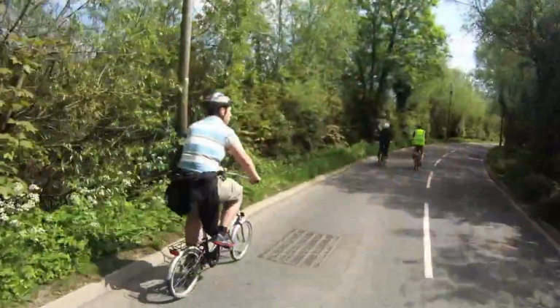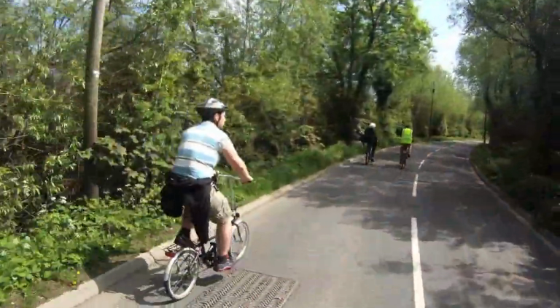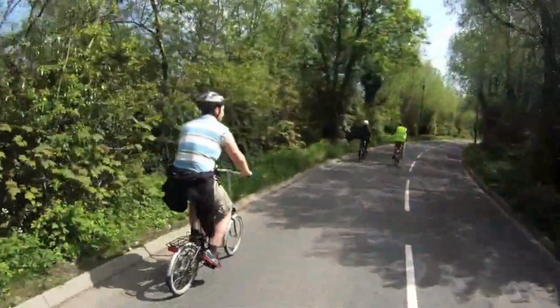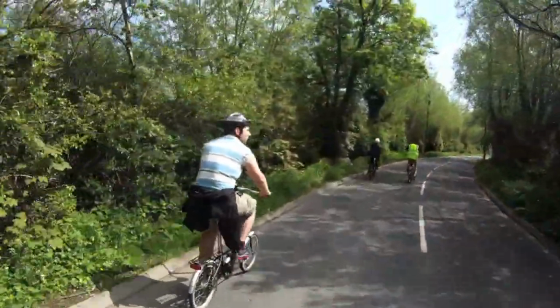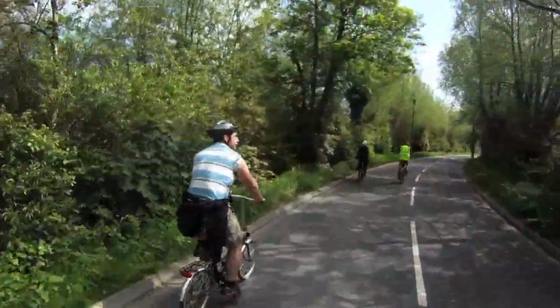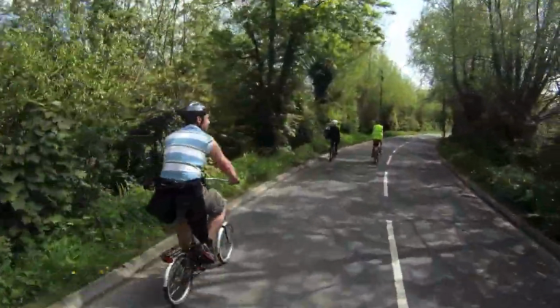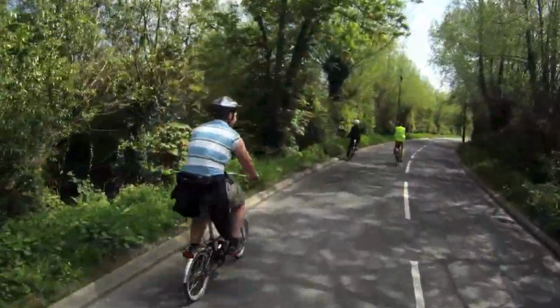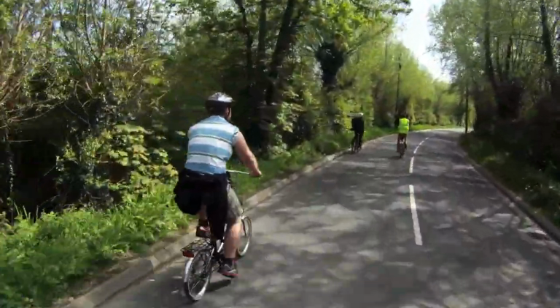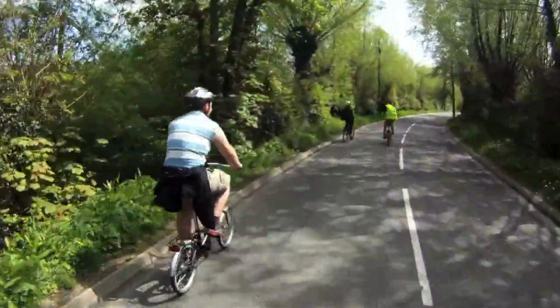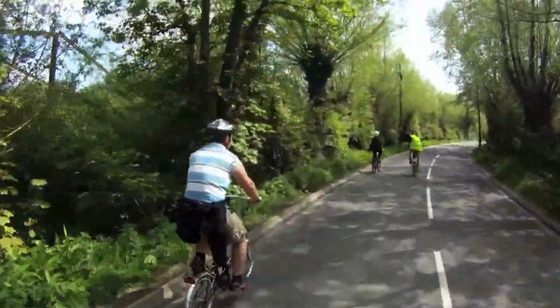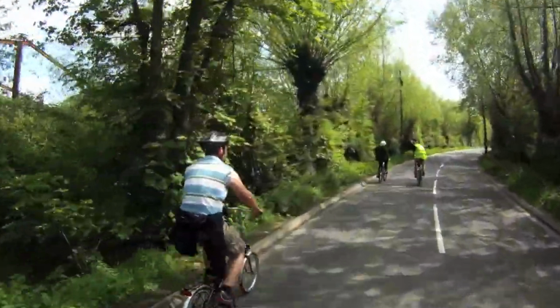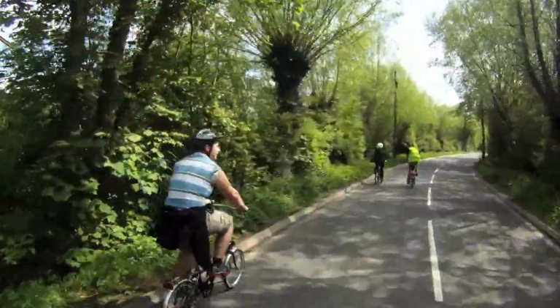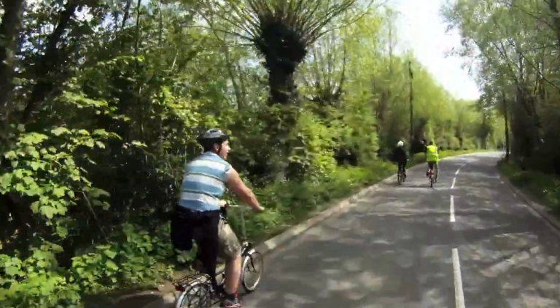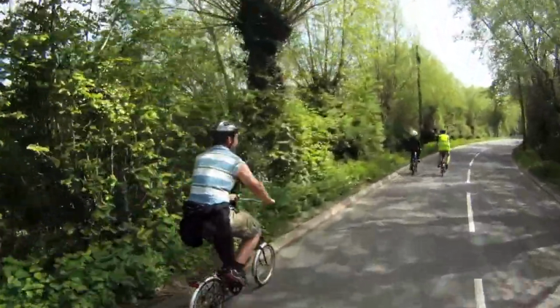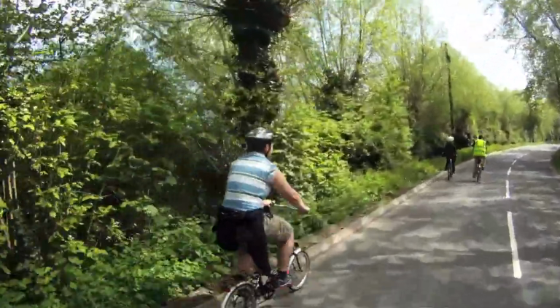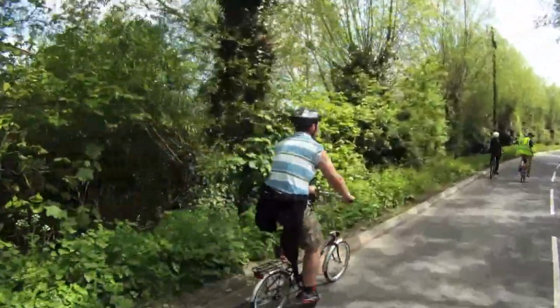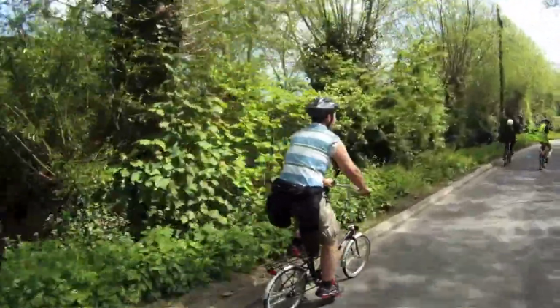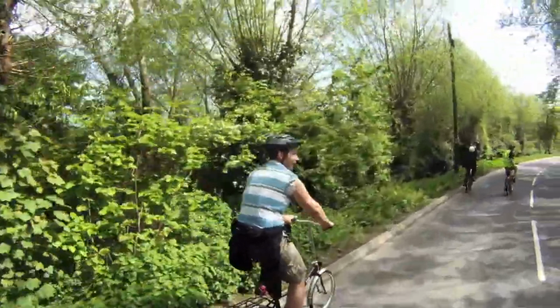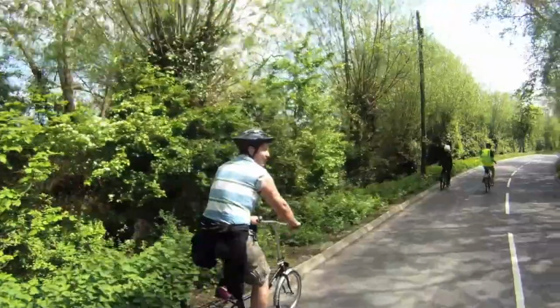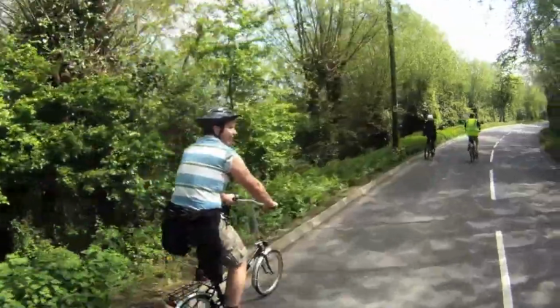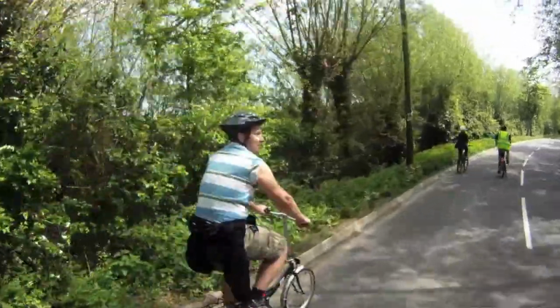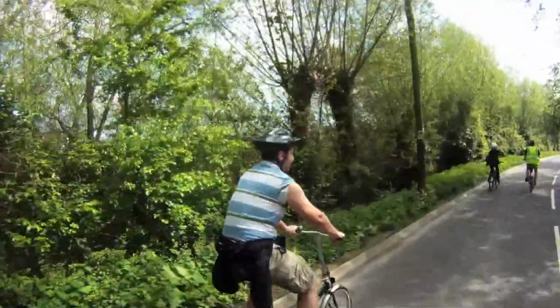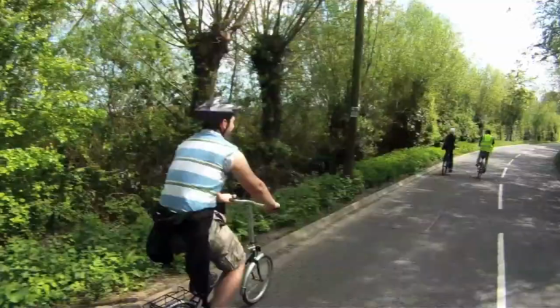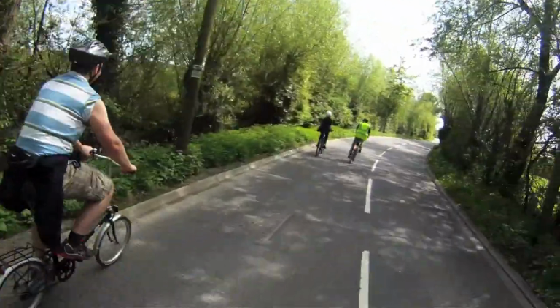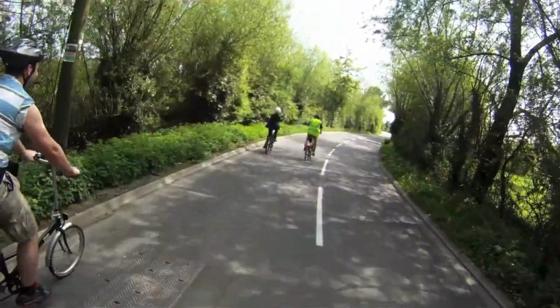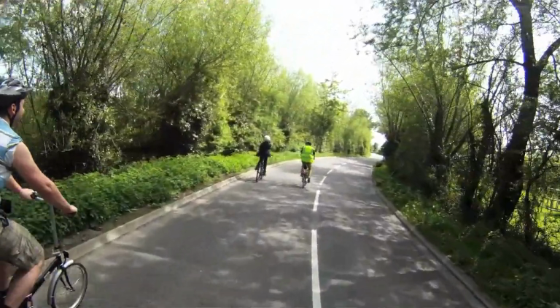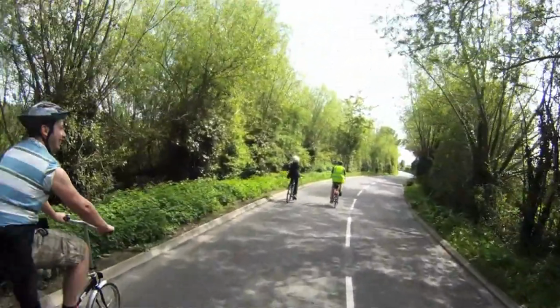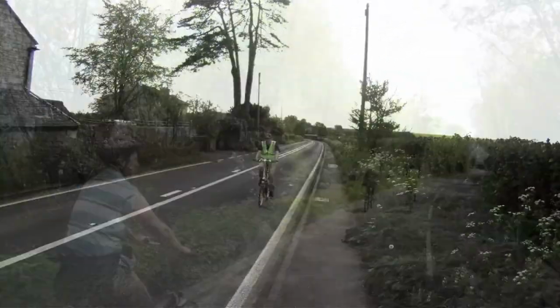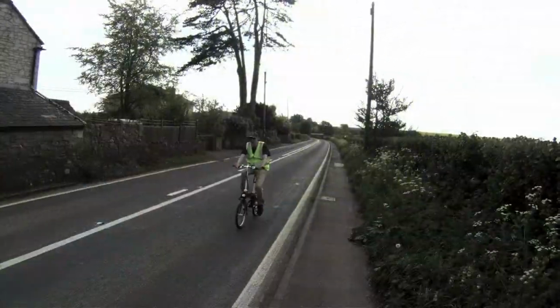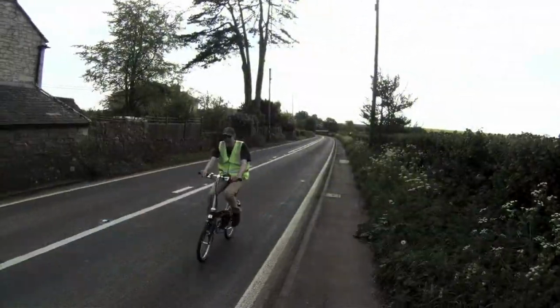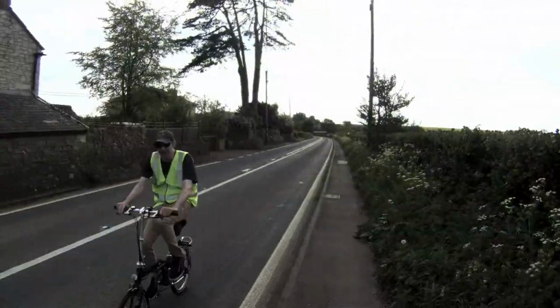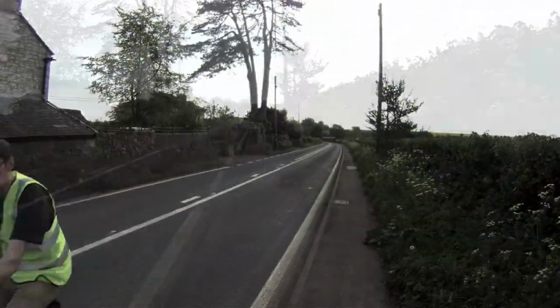How's it going, Jan? Good. You look quite comfortable on that bike. How fast? 54.